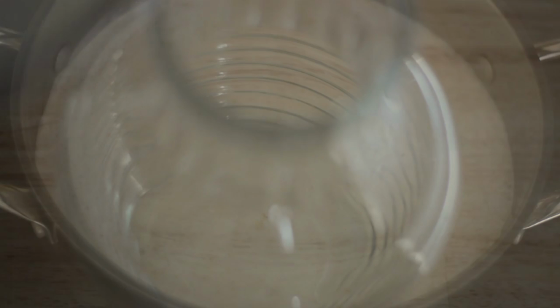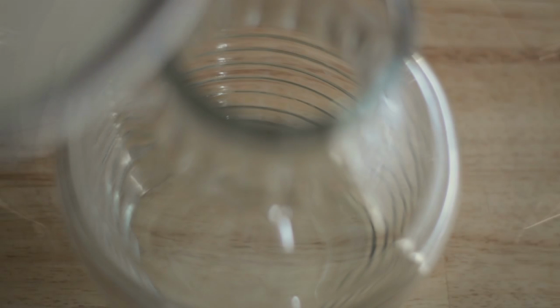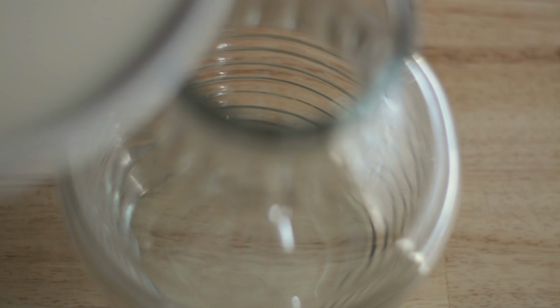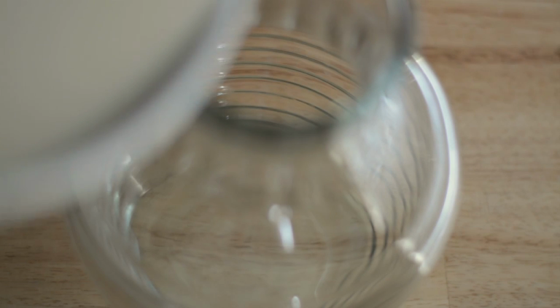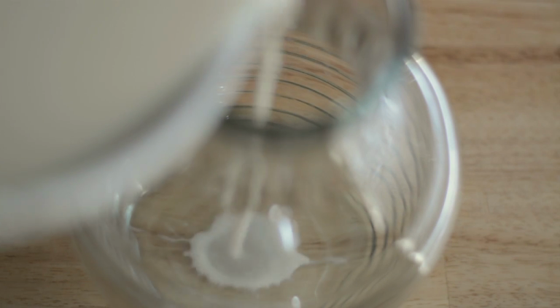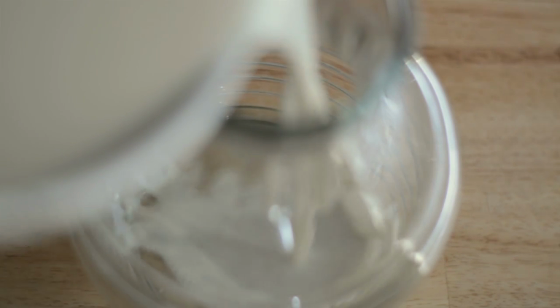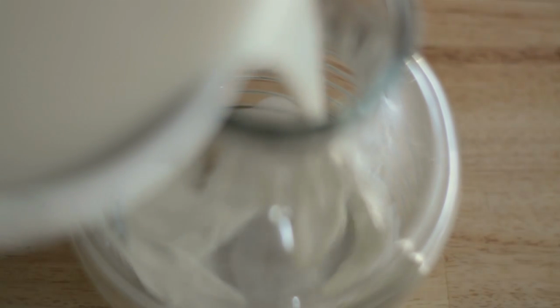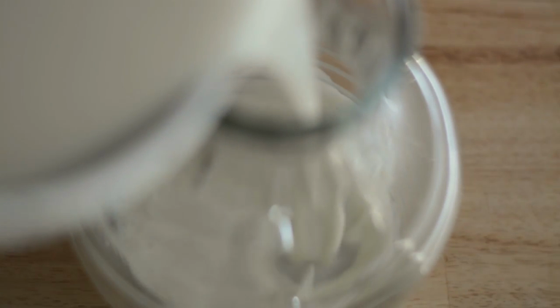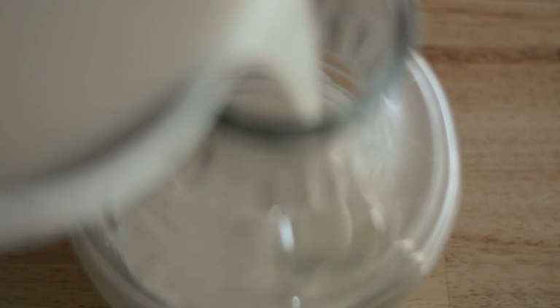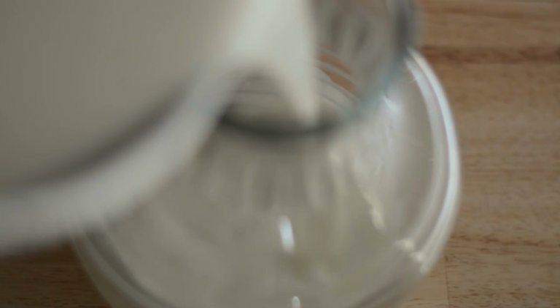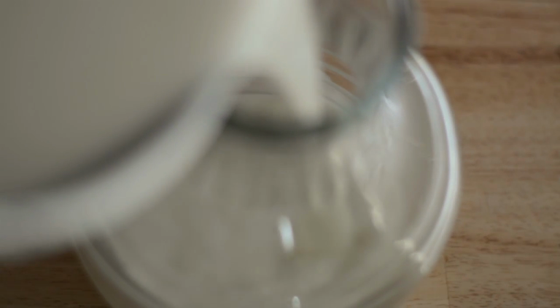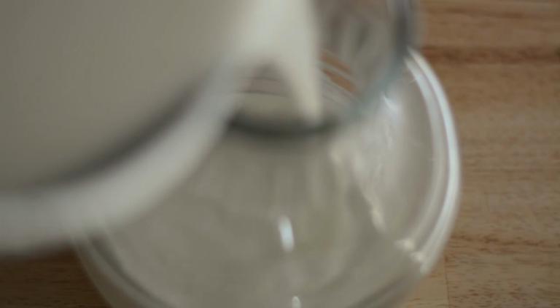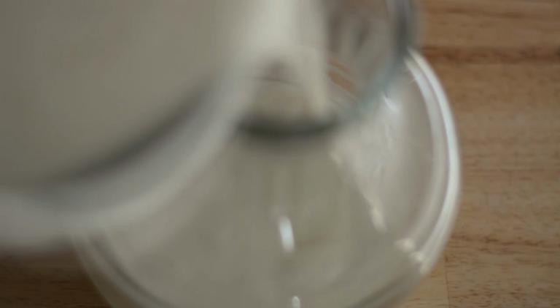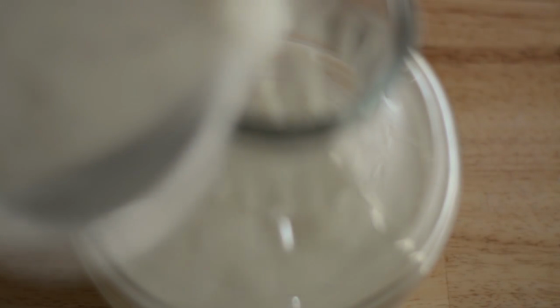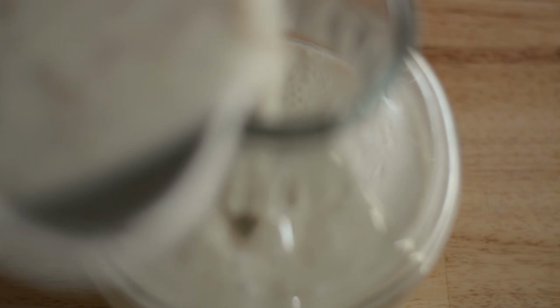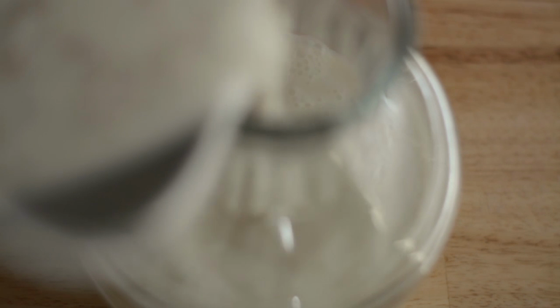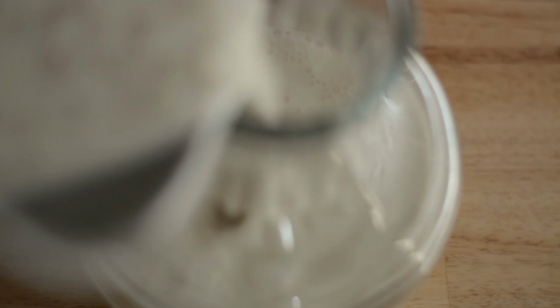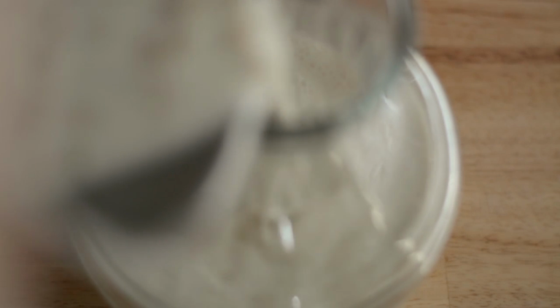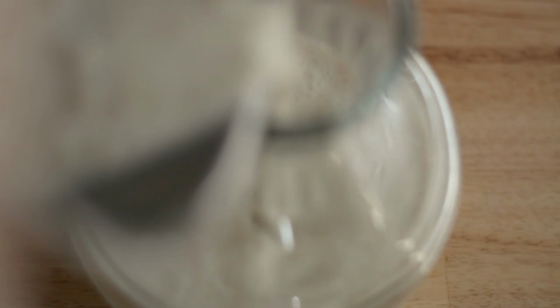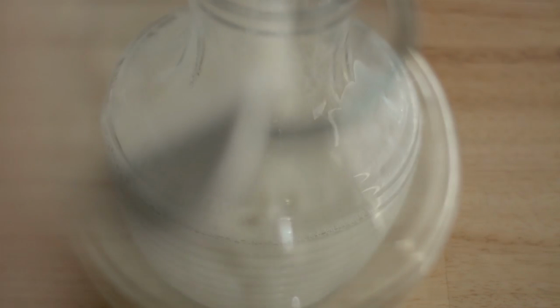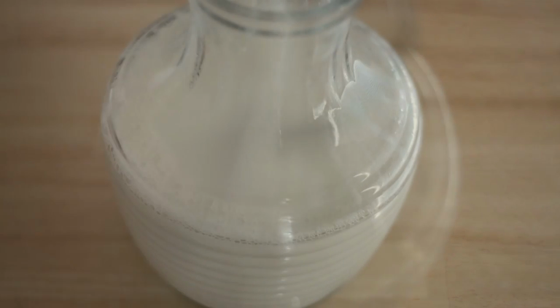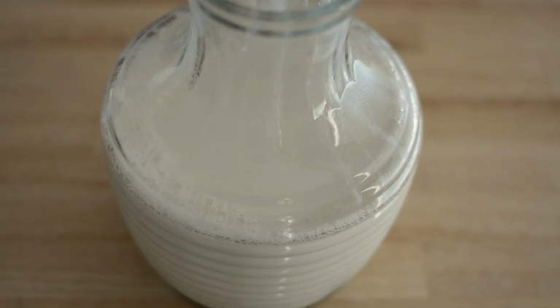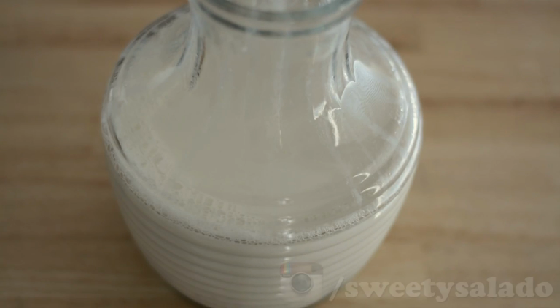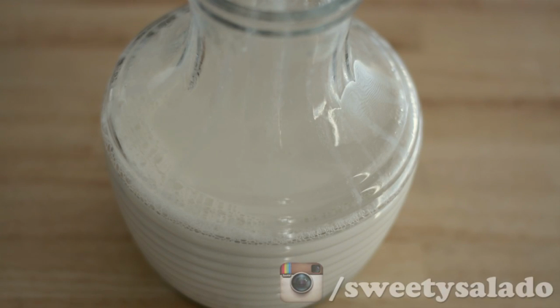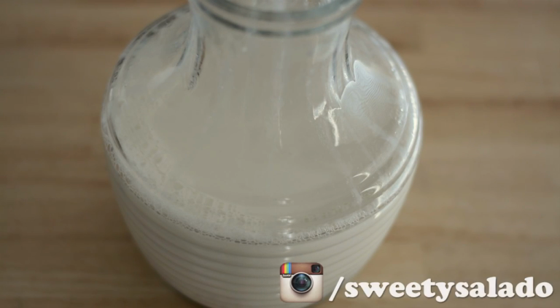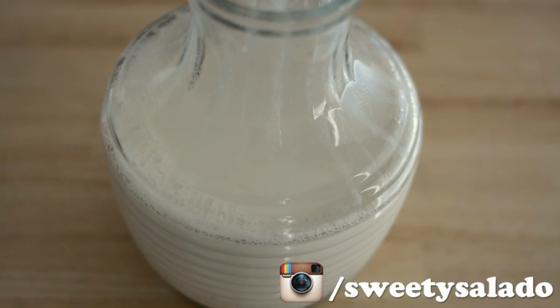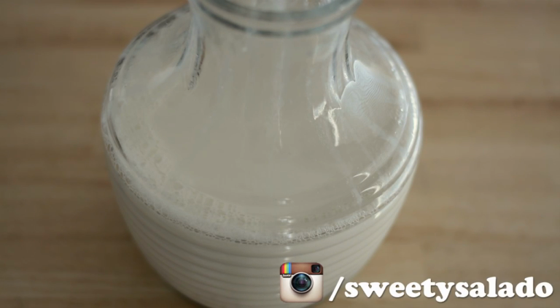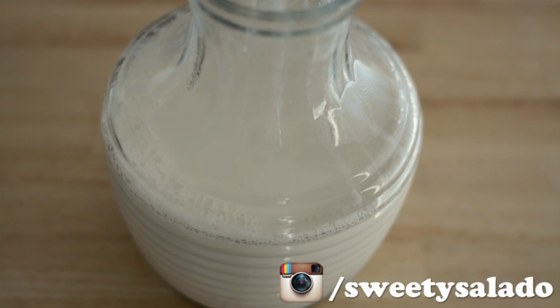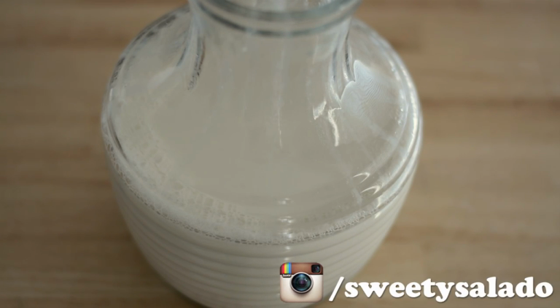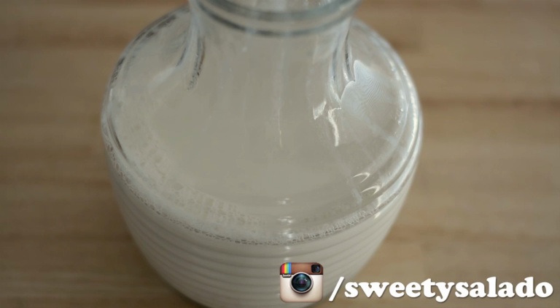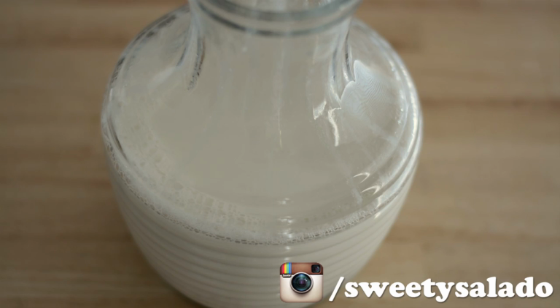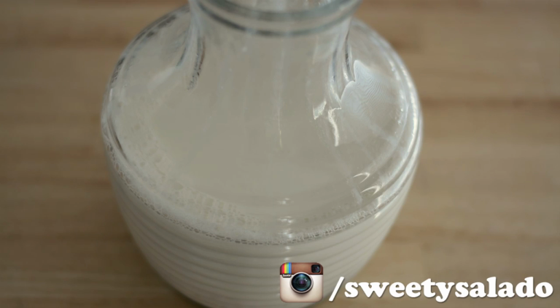Then we're gonna pour it into a jar or a container and let it cool completely. Once it's cooled, we're gonna cover it and refrigerate it for at least three hours. I like to do it overnight.